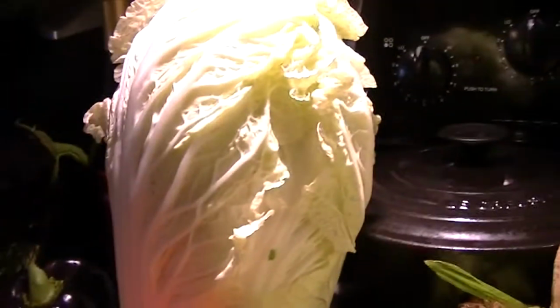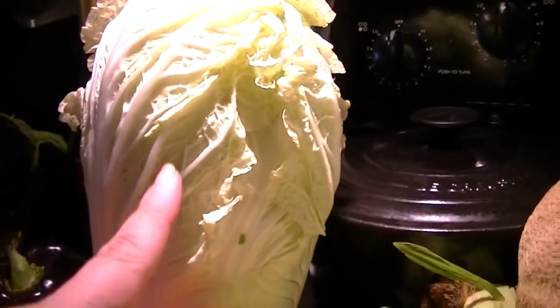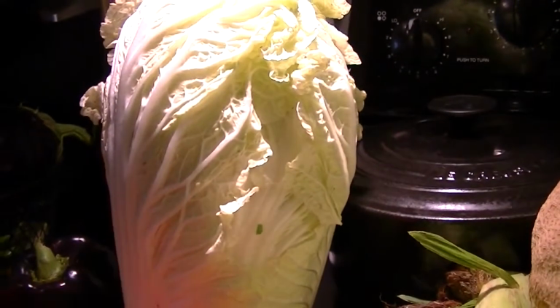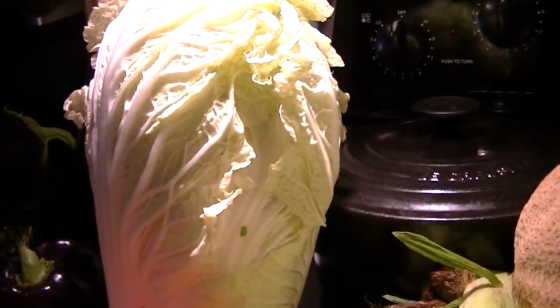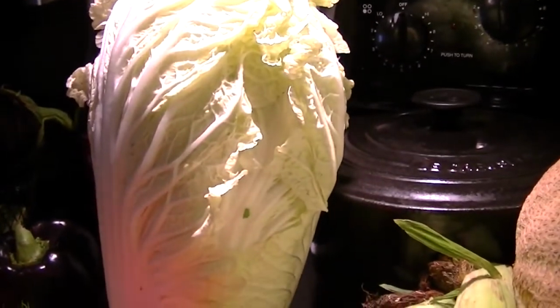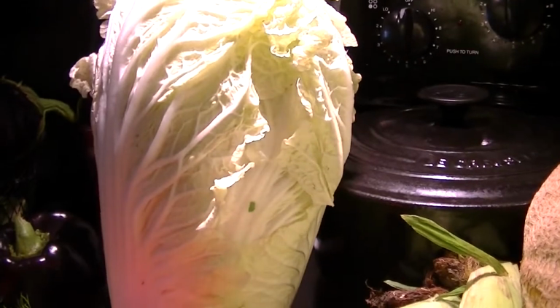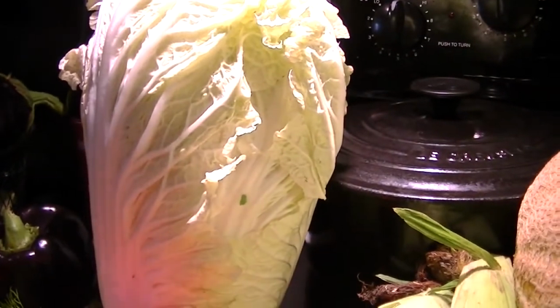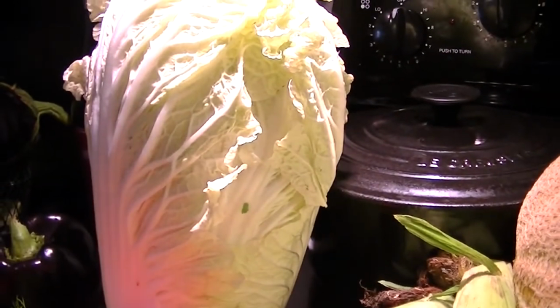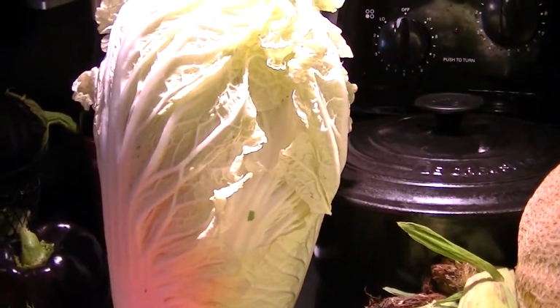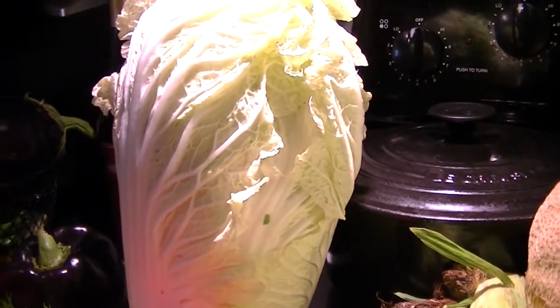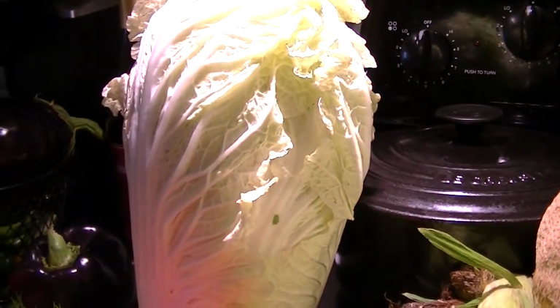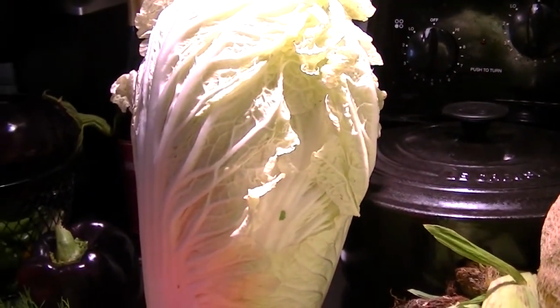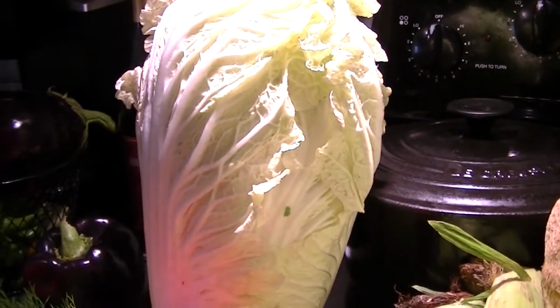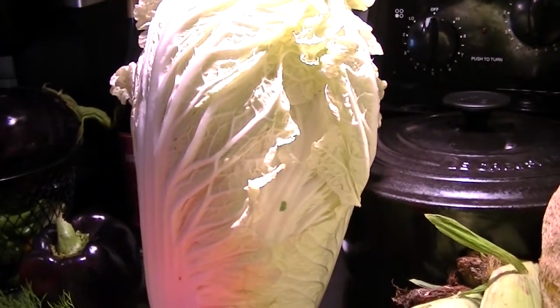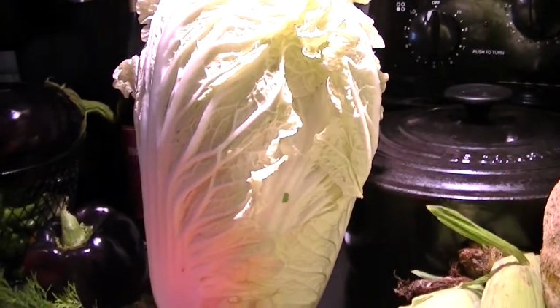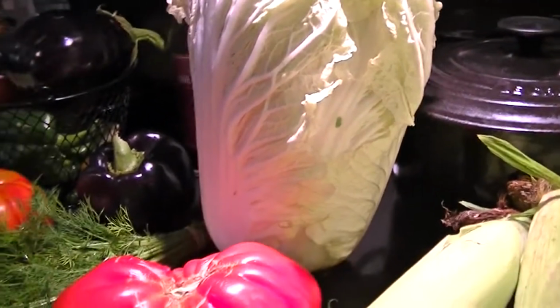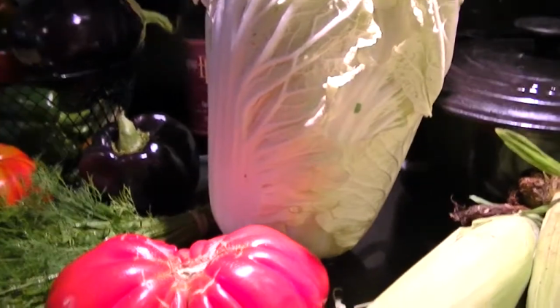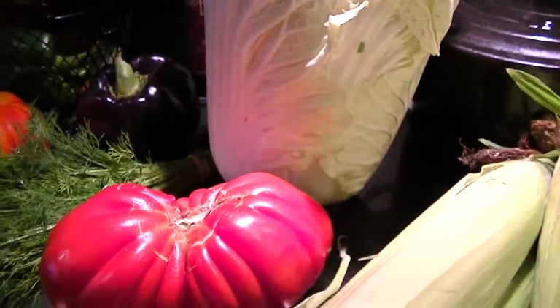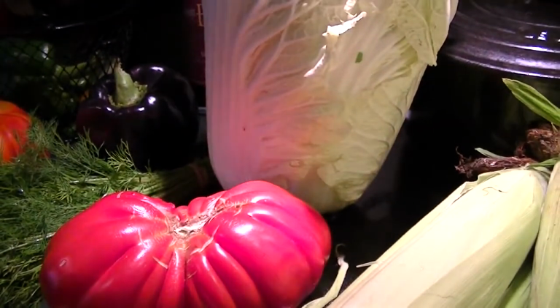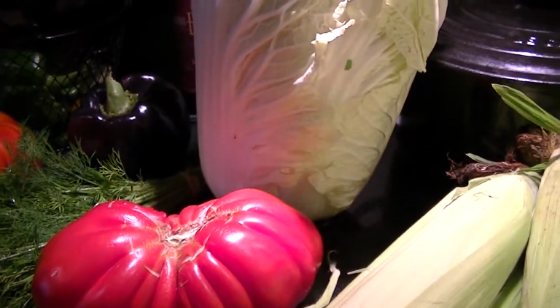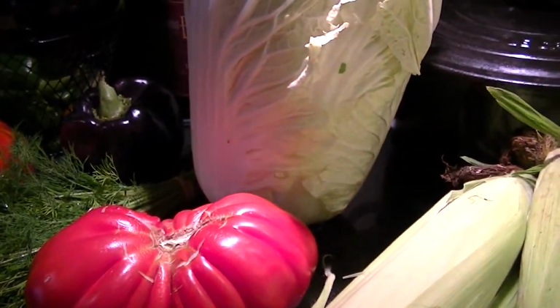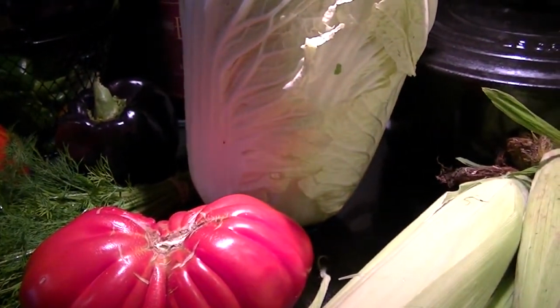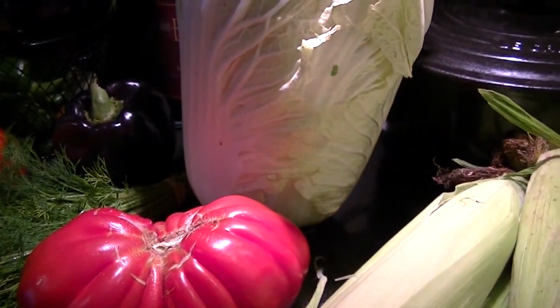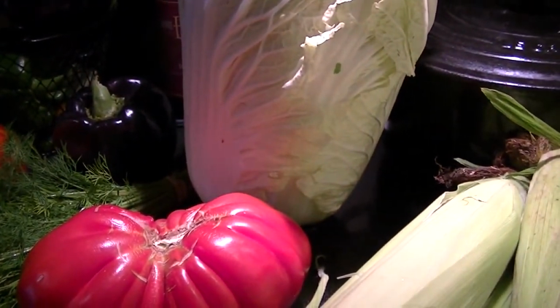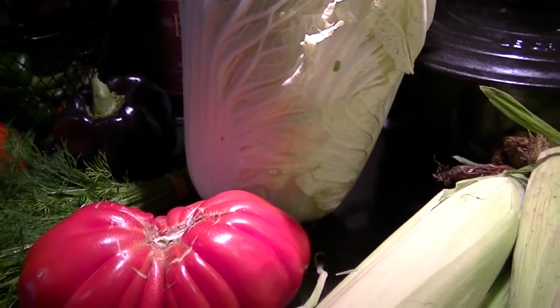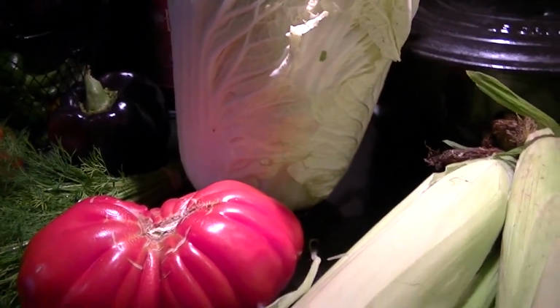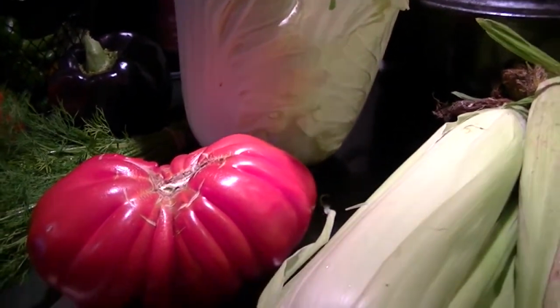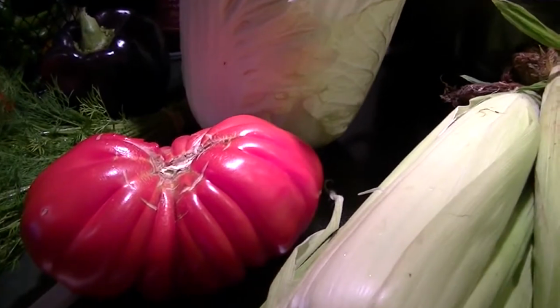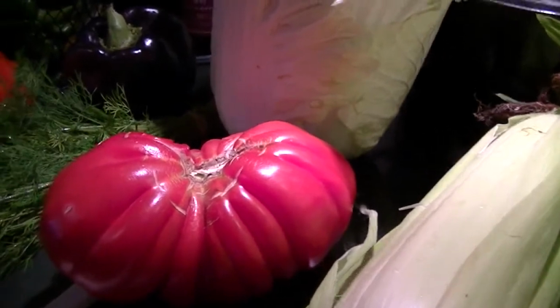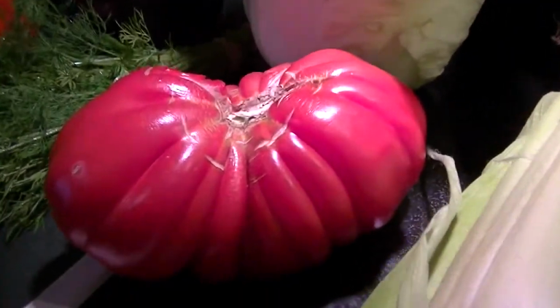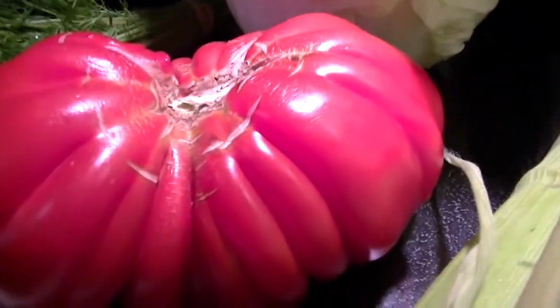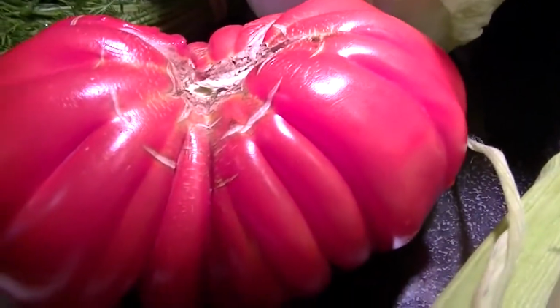I'm definitely going to make coleslaw. I have scallions and carrots — what else do I want to put in? Beautiful tomato, beautiful tomato, huh?